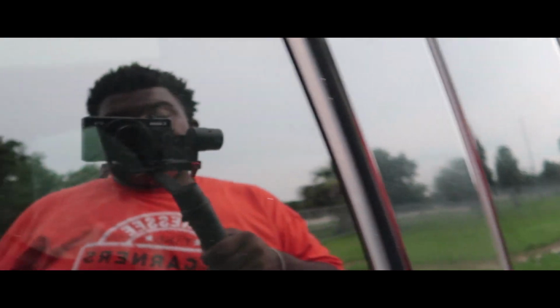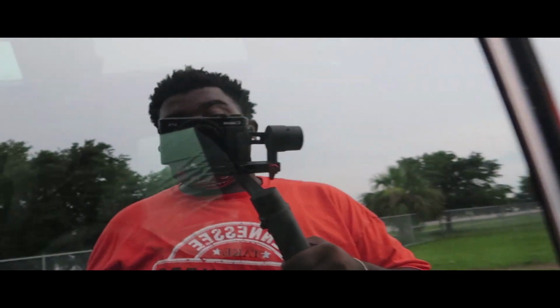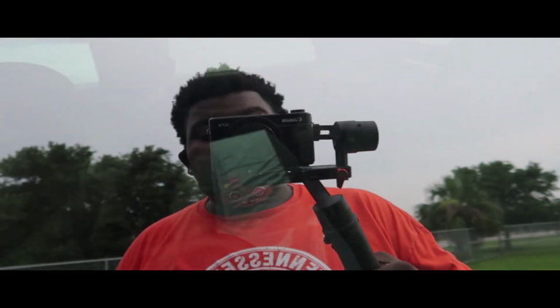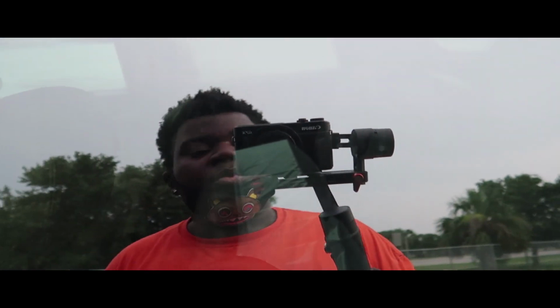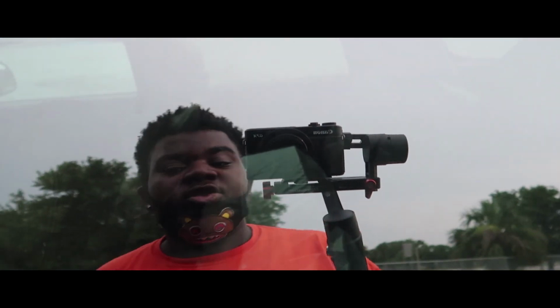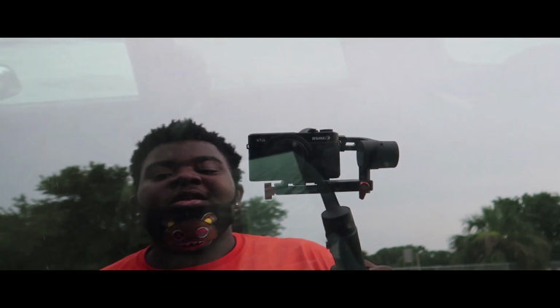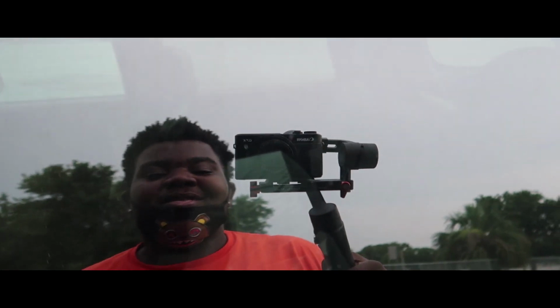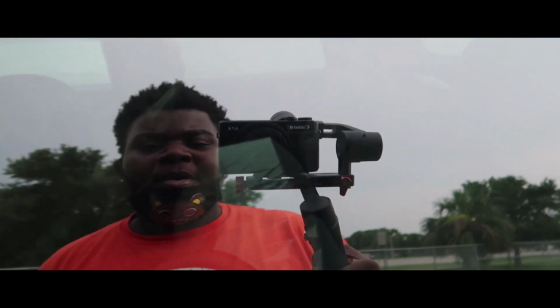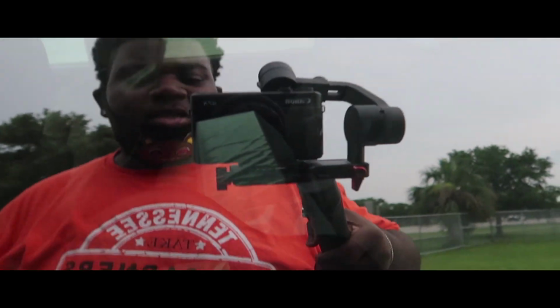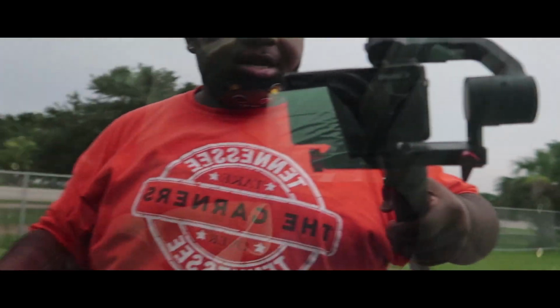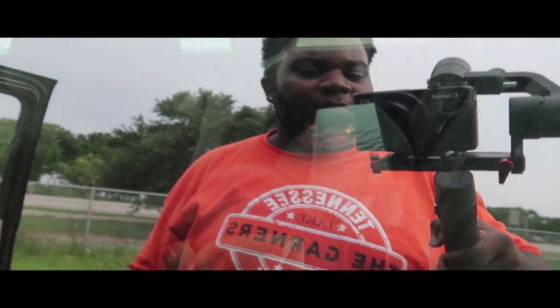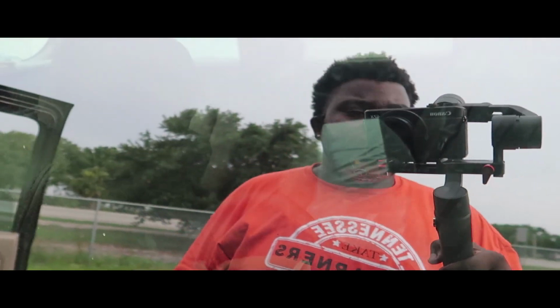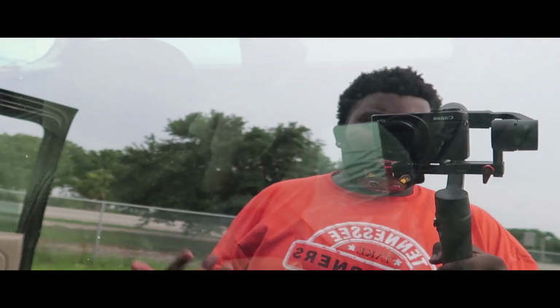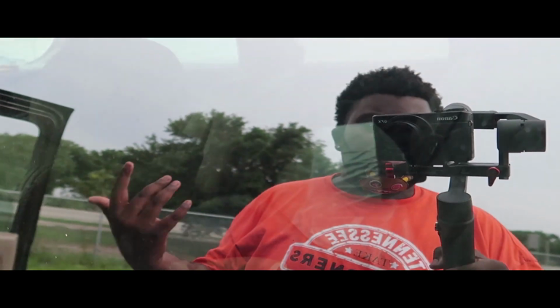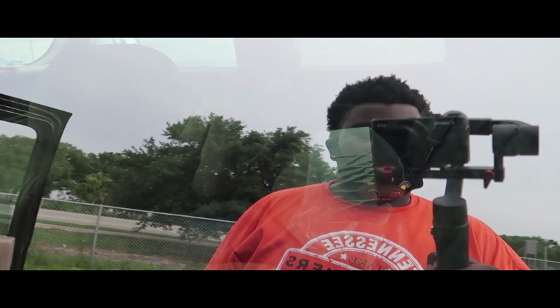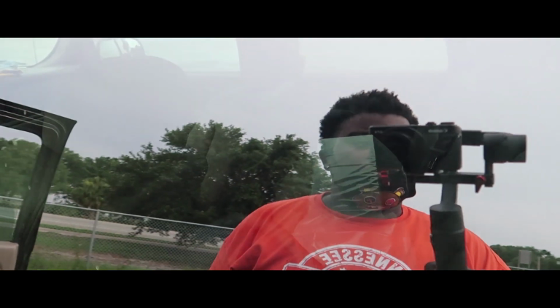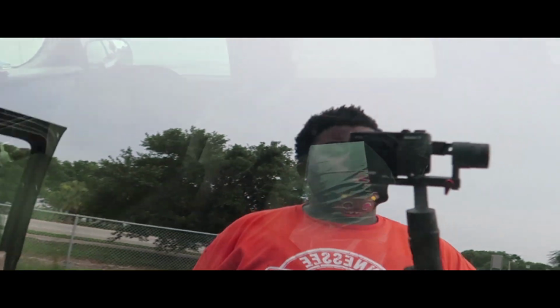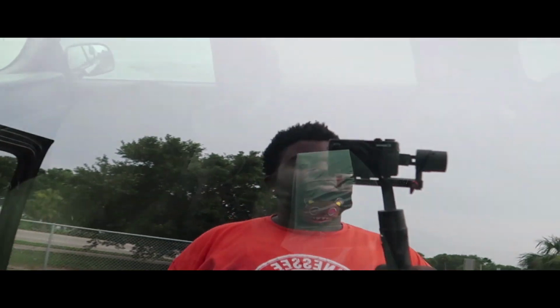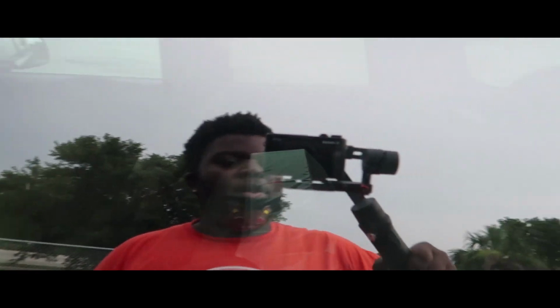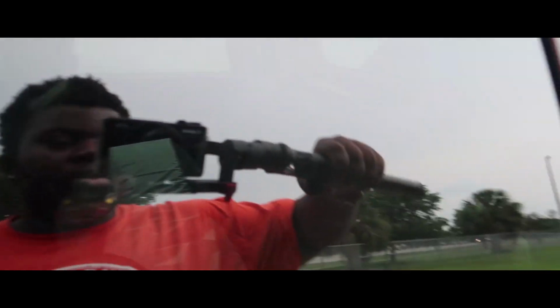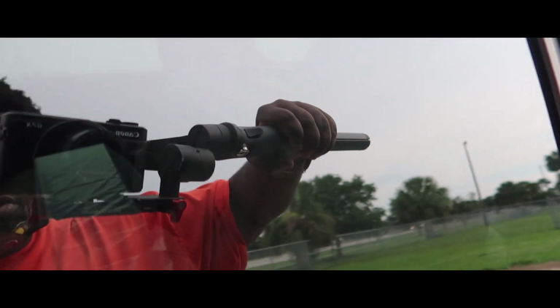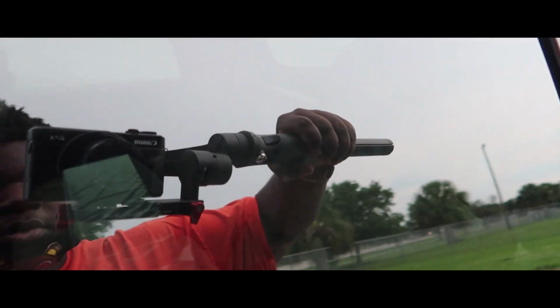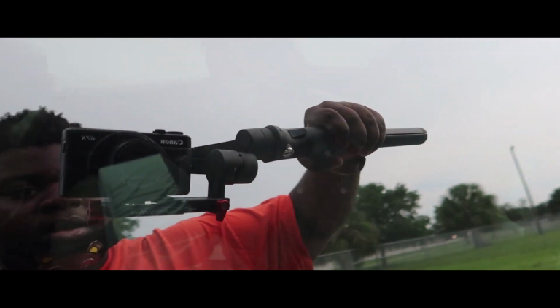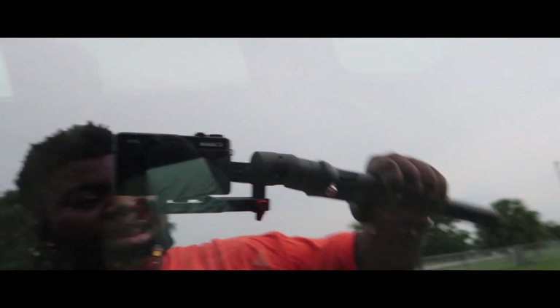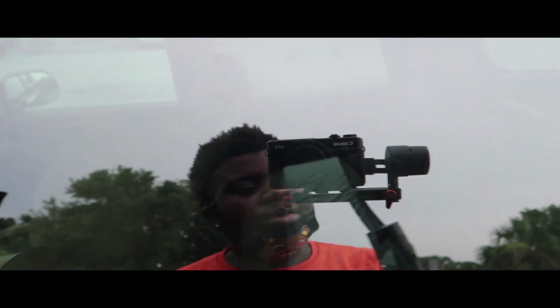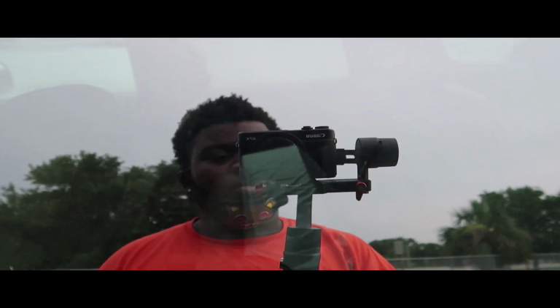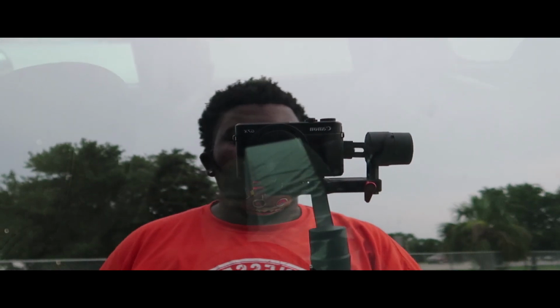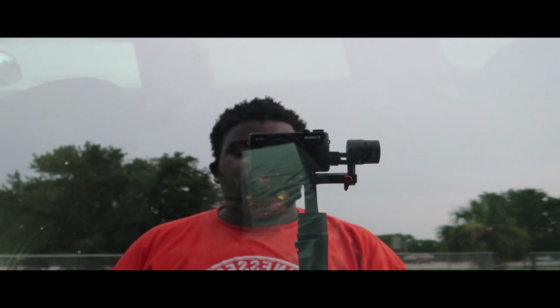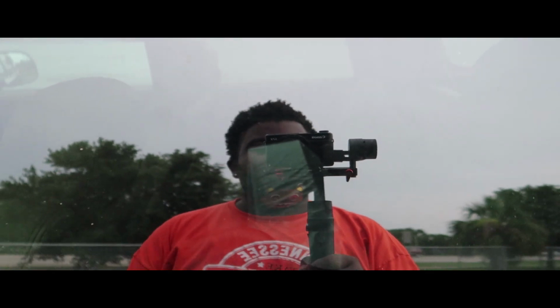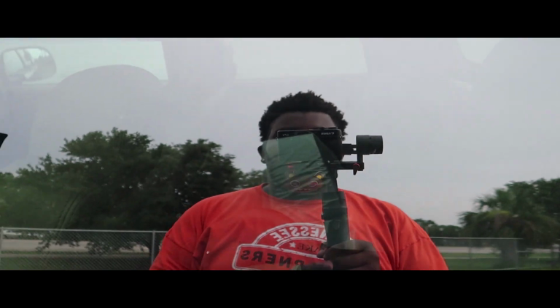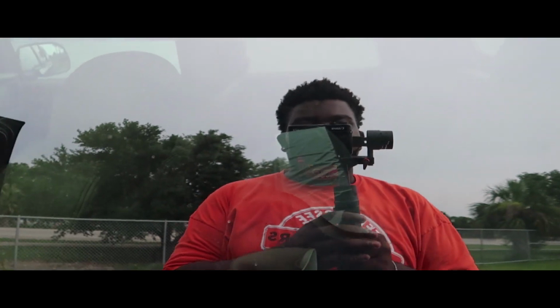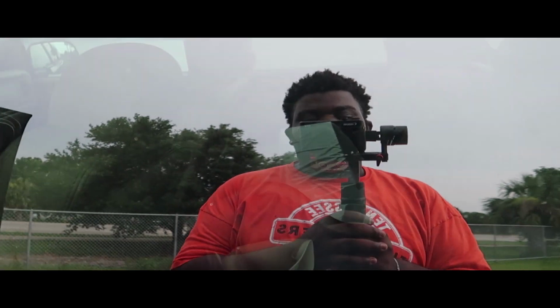Anyway, I hope y'all really enjoyed that little cinematic shot — you feel me? What I did with the gimbal. It's my brand new gimbal, I like it, it's pretty good. I still gotta balance it out and stuff.